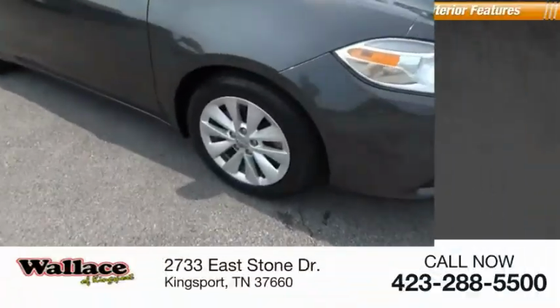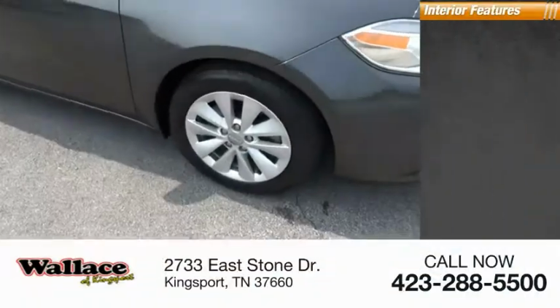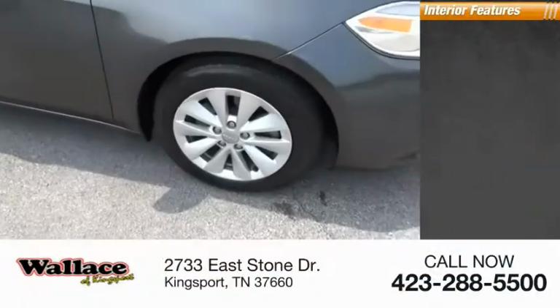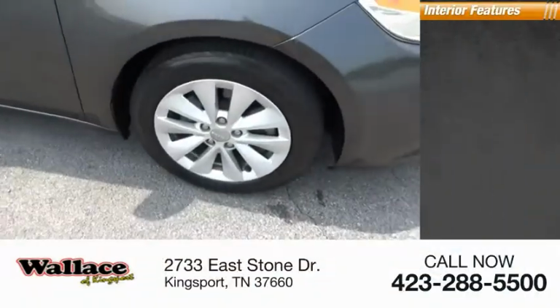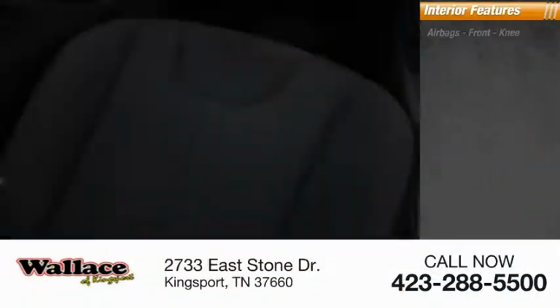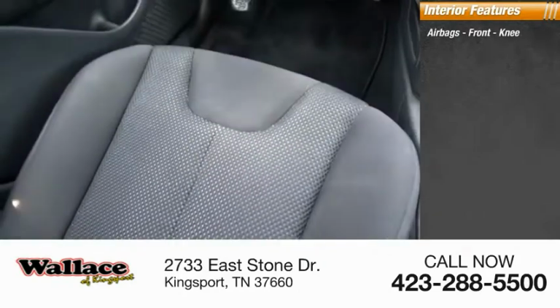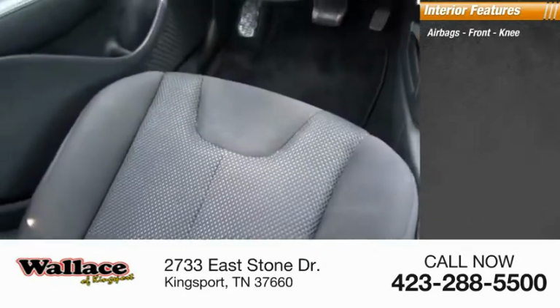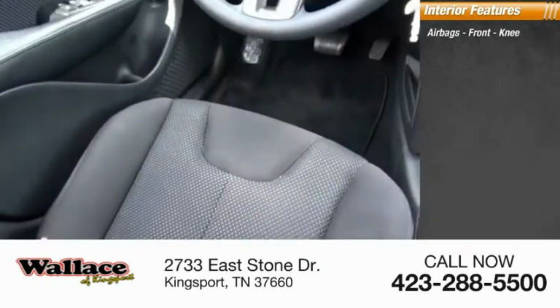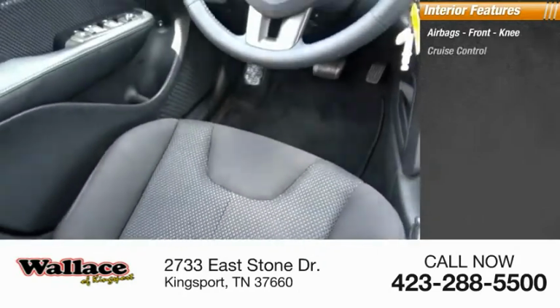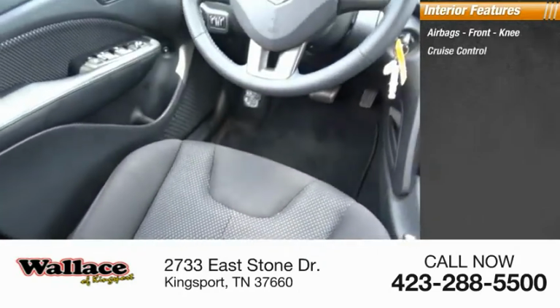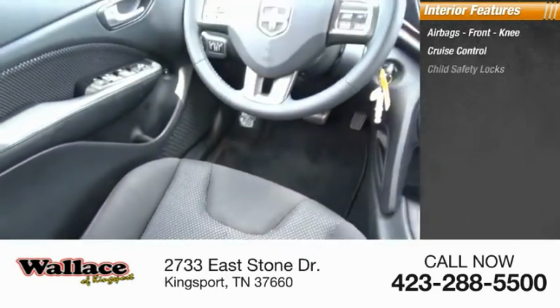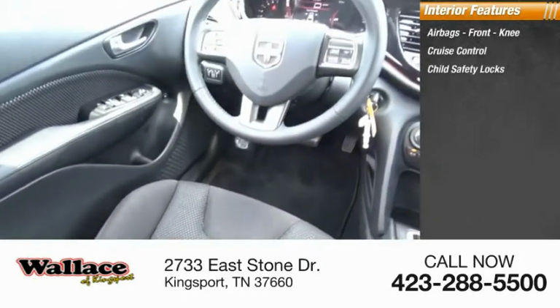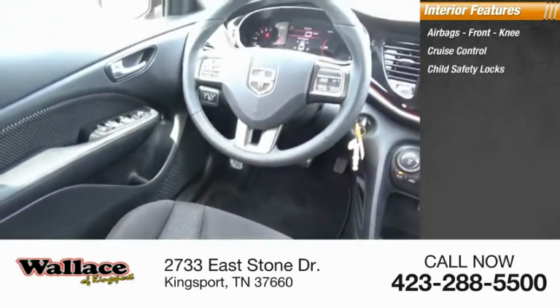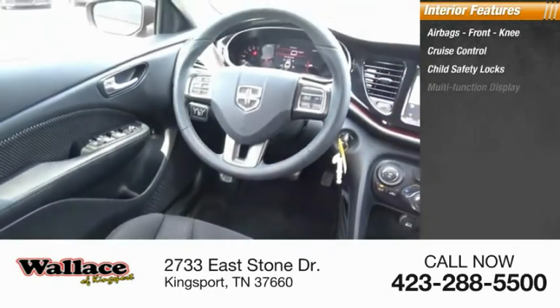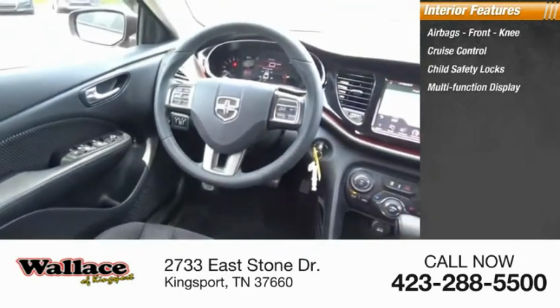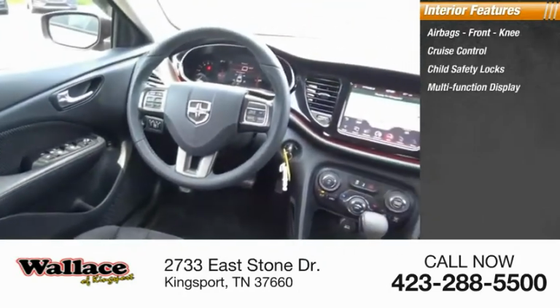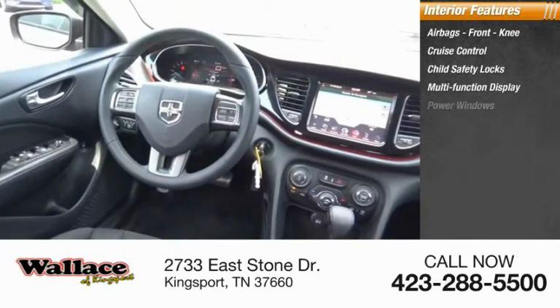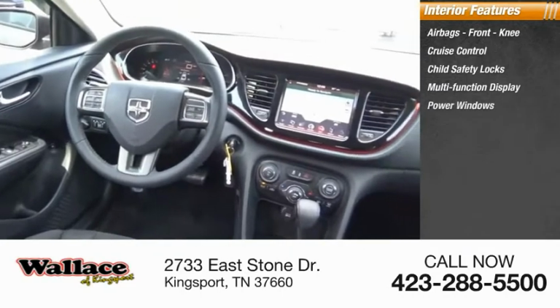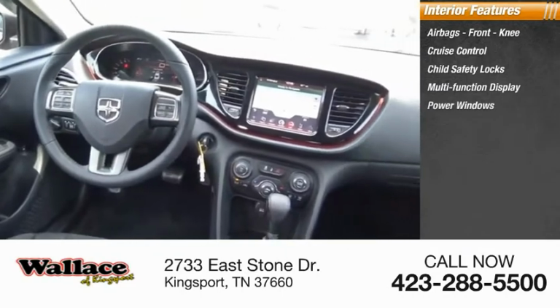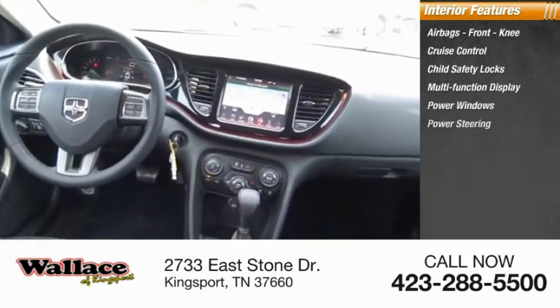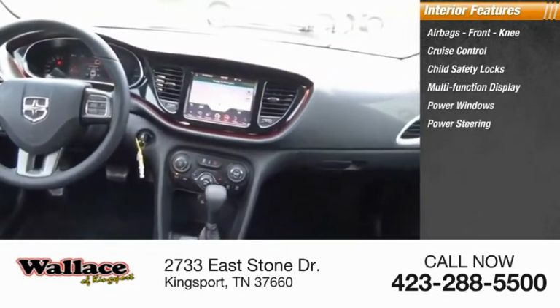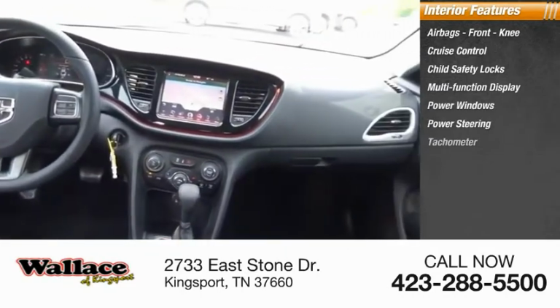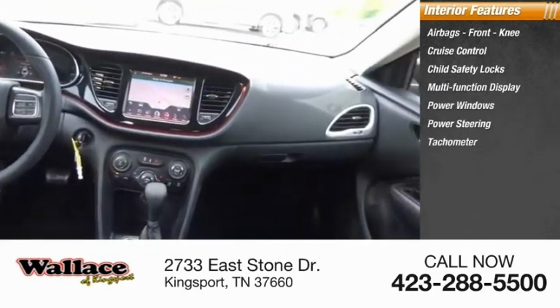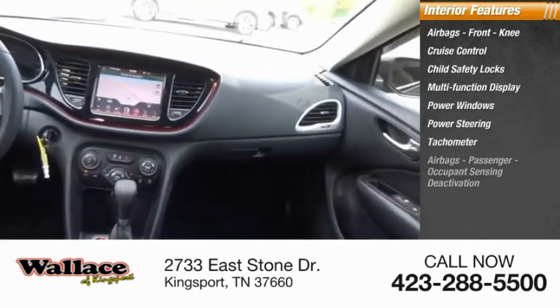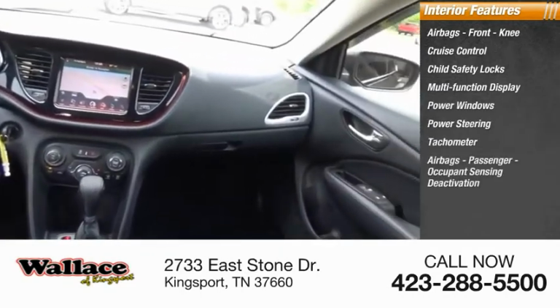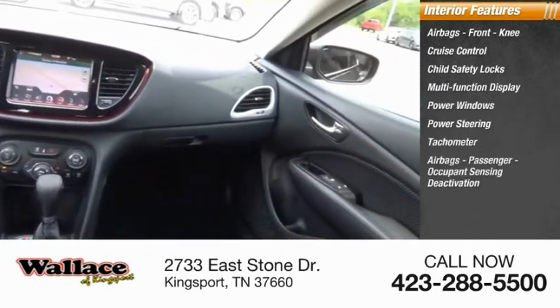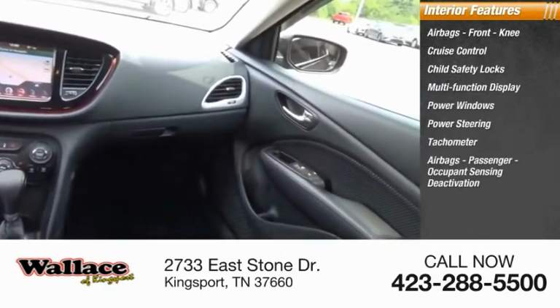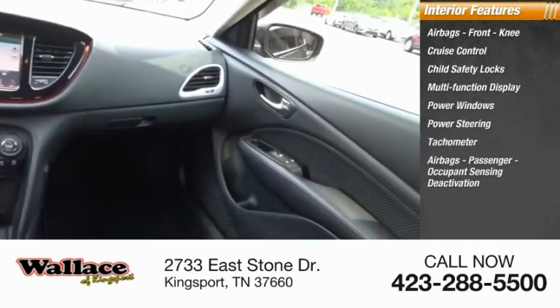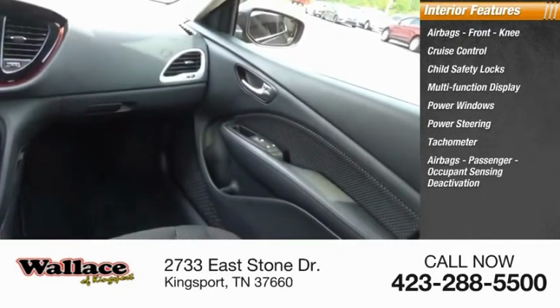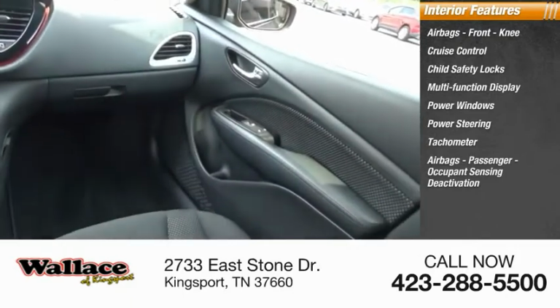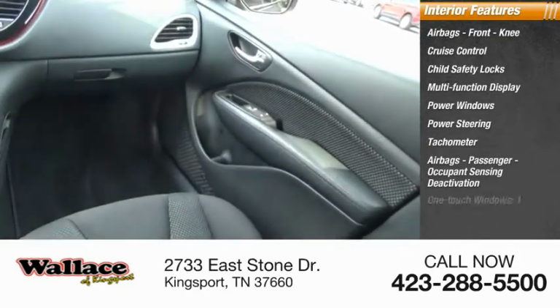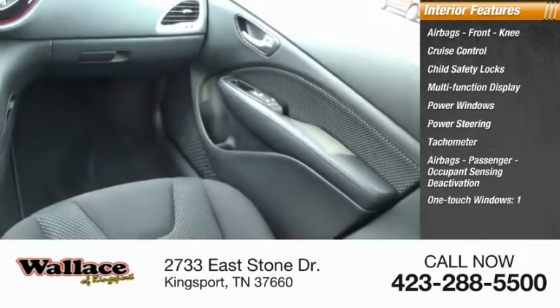Inside you'll find airbags, front knee airbags, cruise control, child safety locks, multifunction display, power windows, power steering, tachometer, passenger airbags with occupant sensing deactivation, one-touch windows, and one cargo area light.